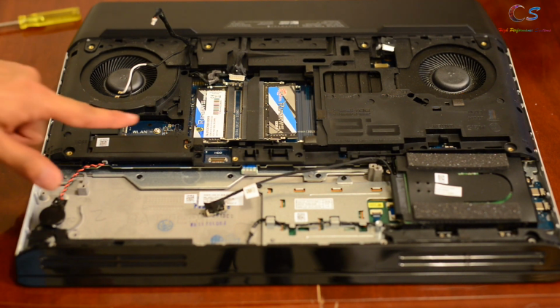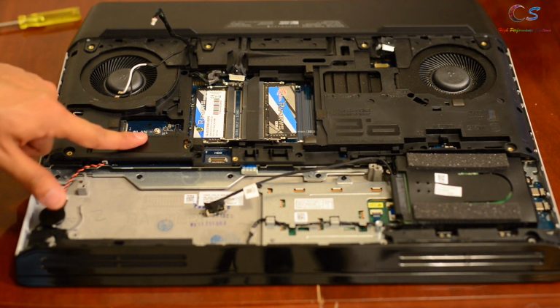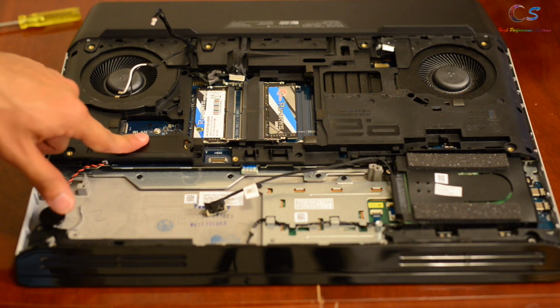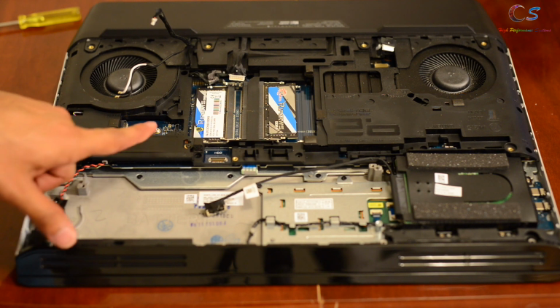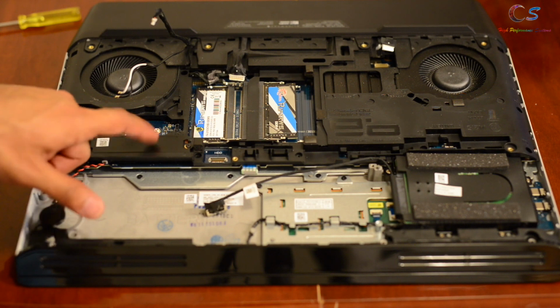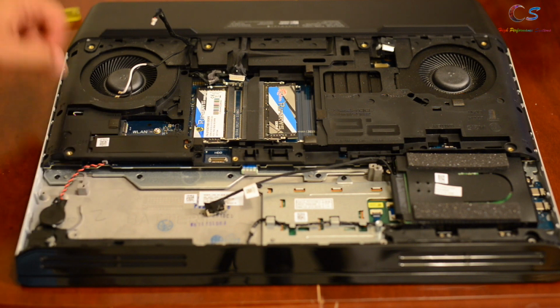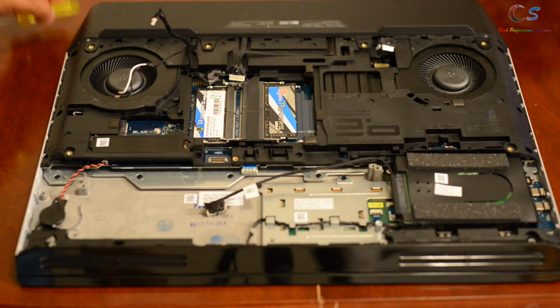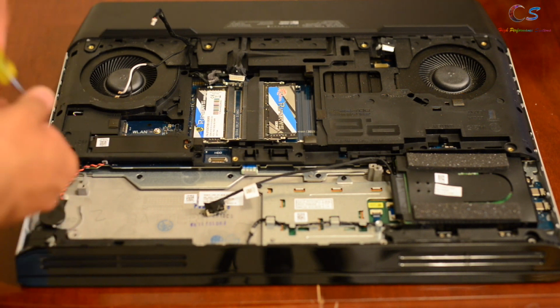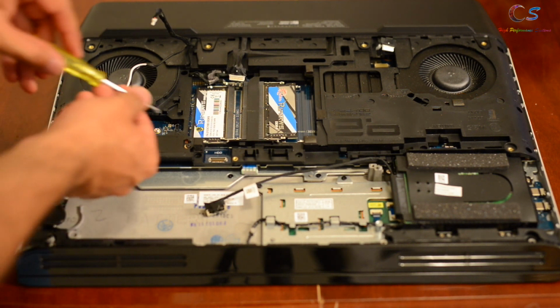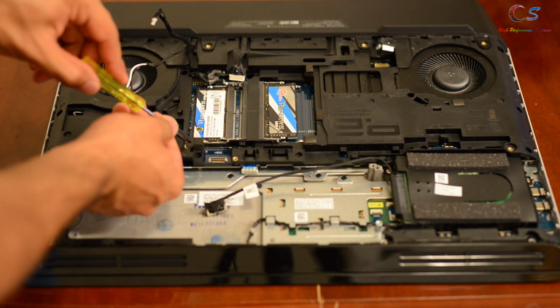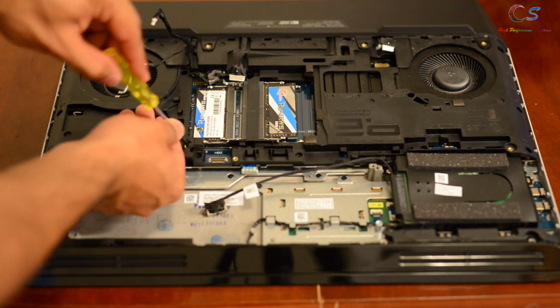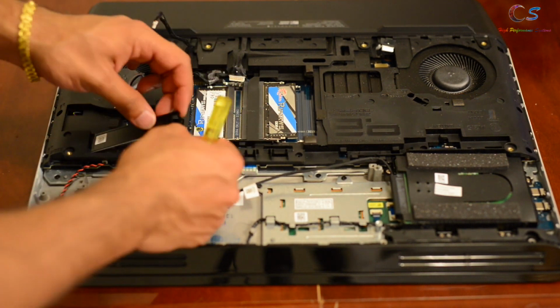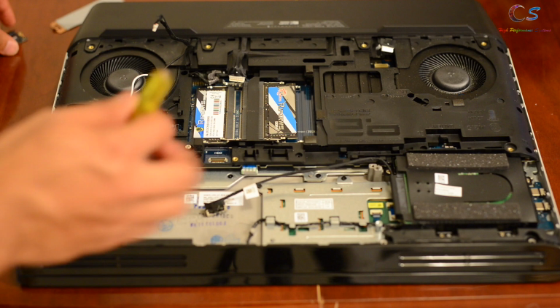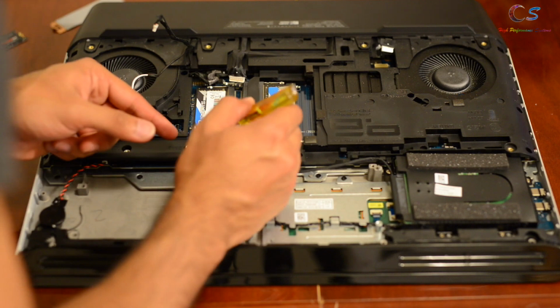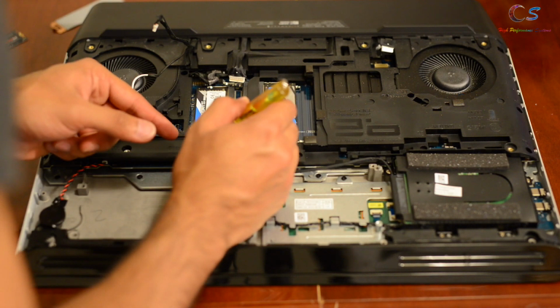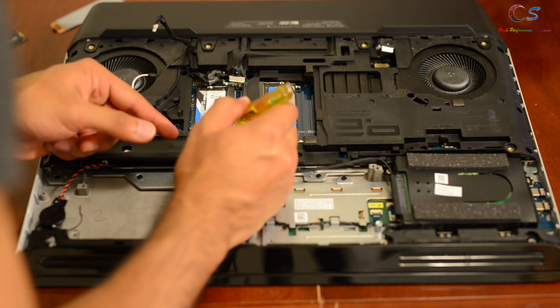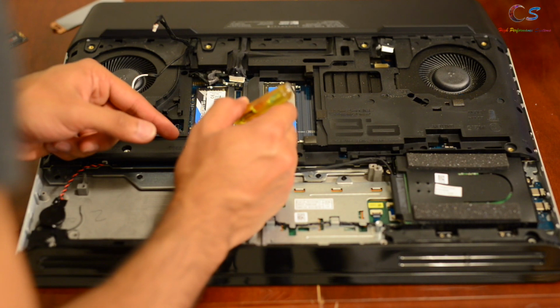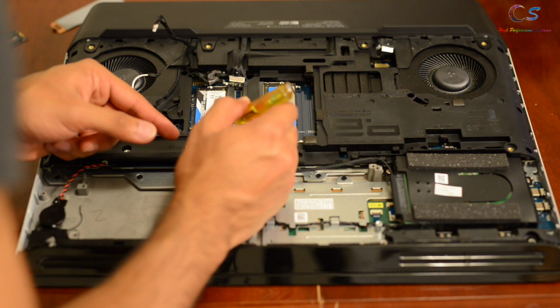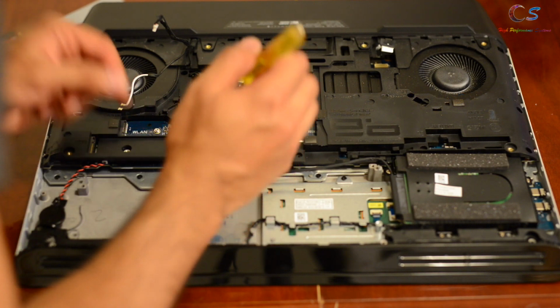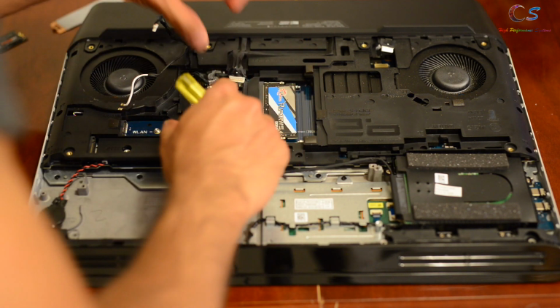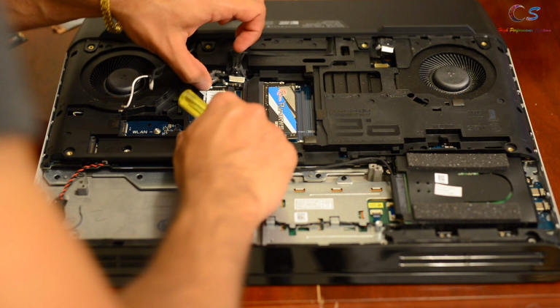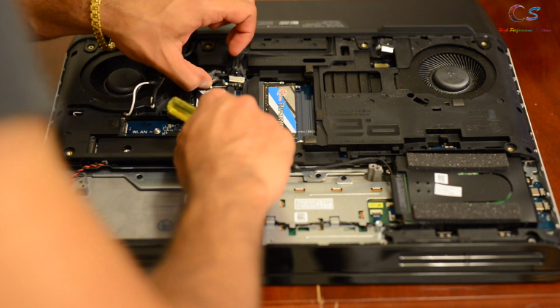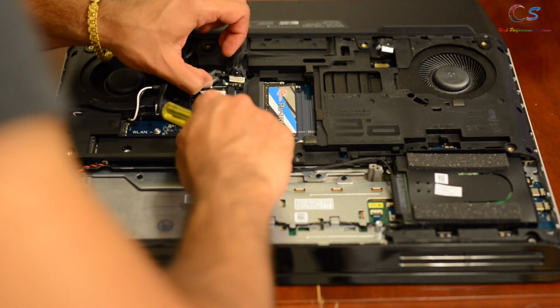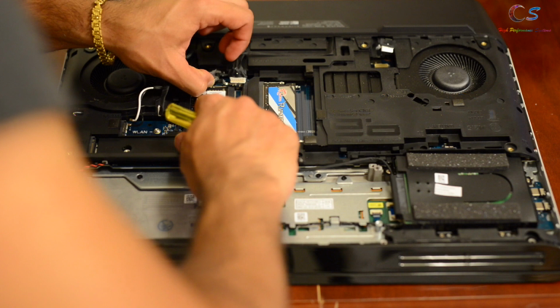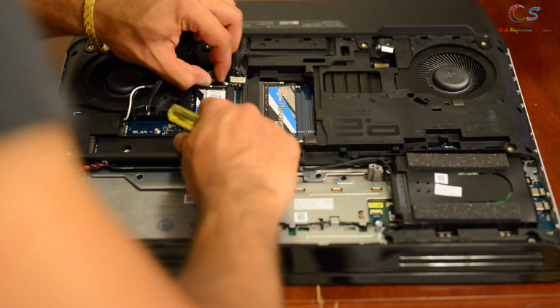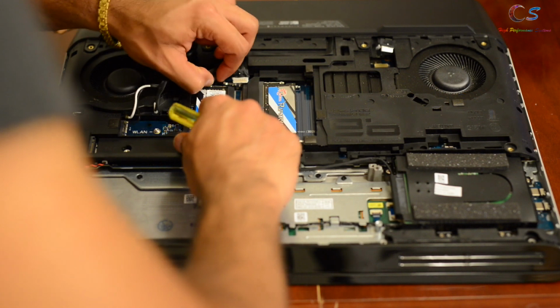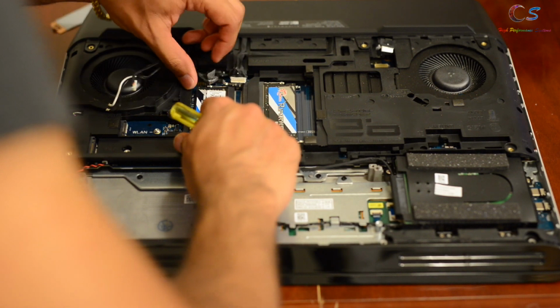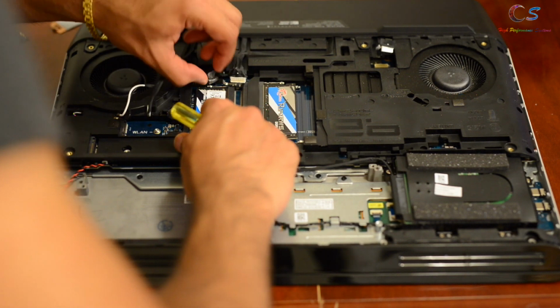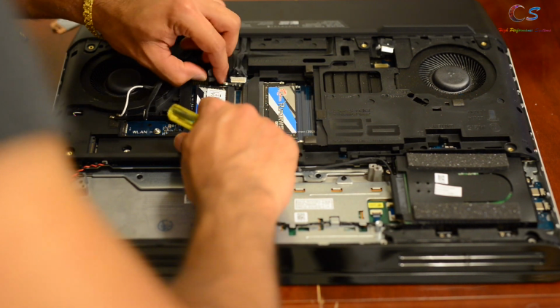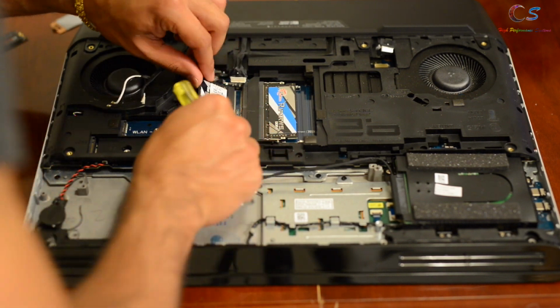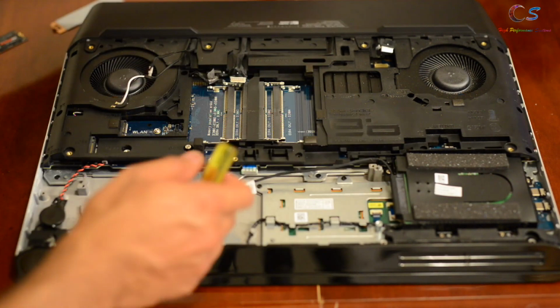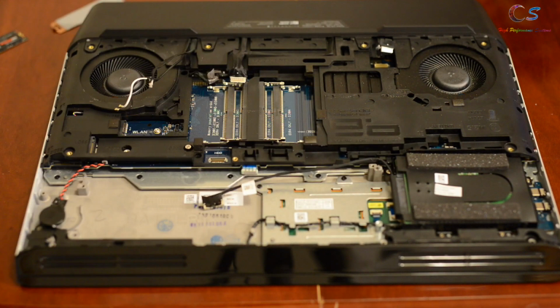So we're going to want to get to the ribcage. We're going to remove the SSD next with the heat sink, and then we'll remove the RAM. Although I don't think you need to remove the RAM to remove the ribcage, but we'll remove it anyways.